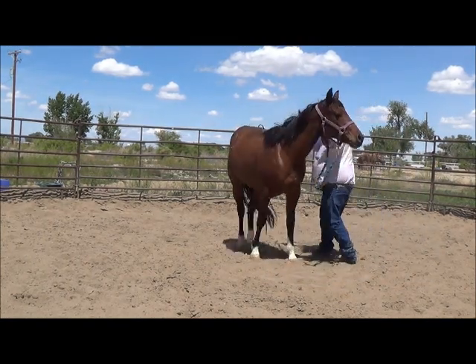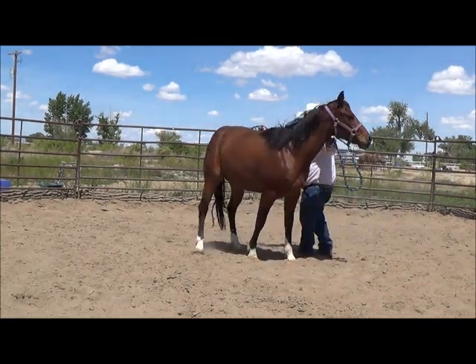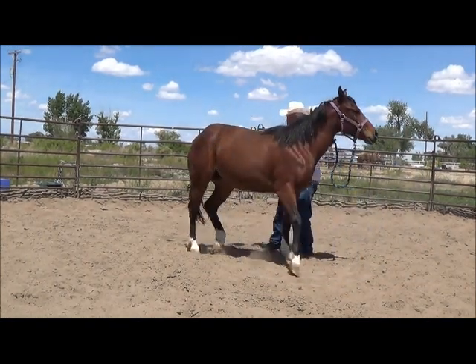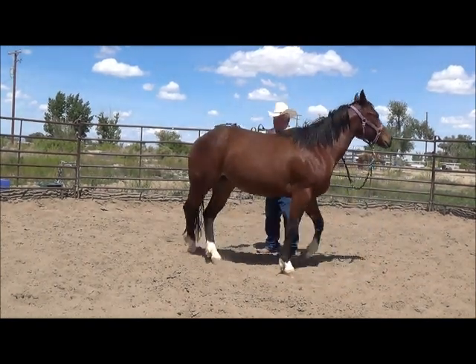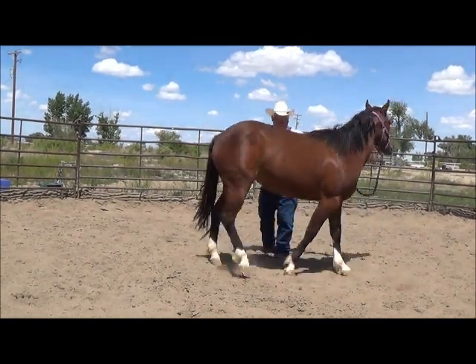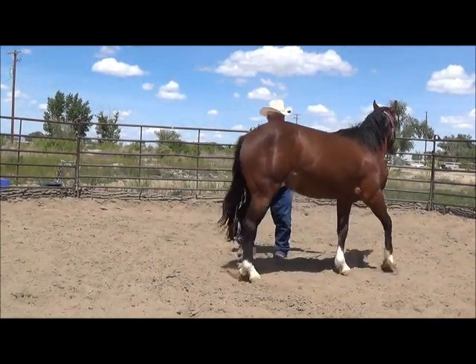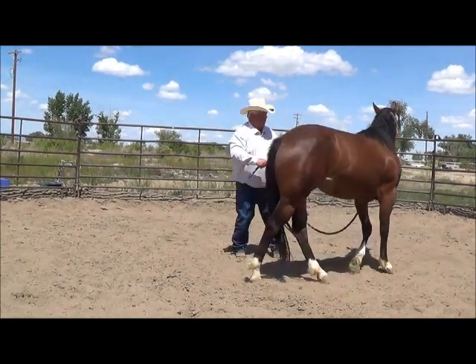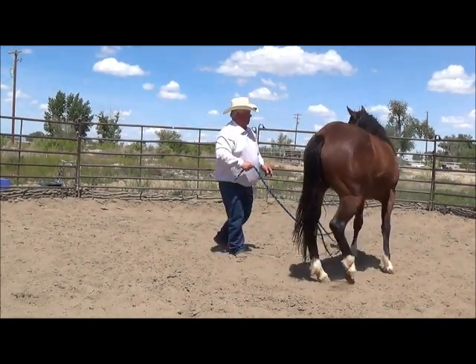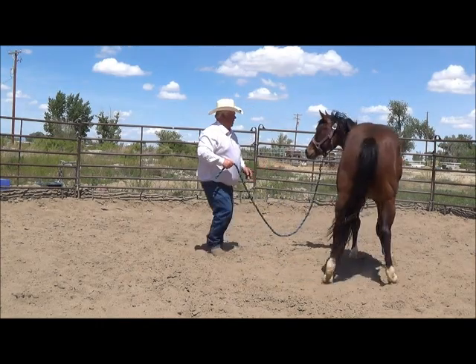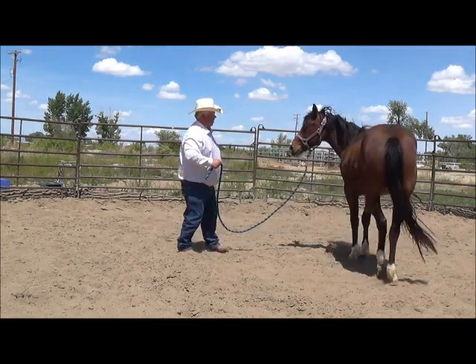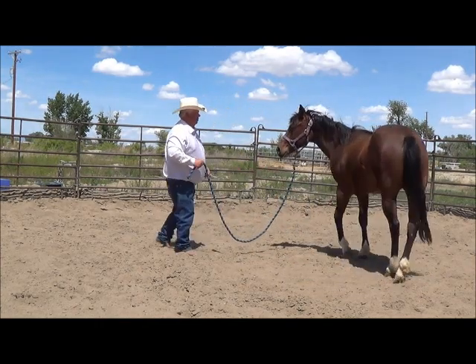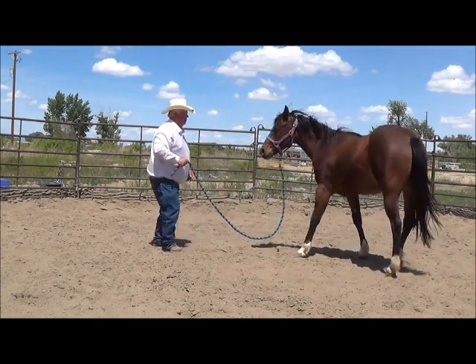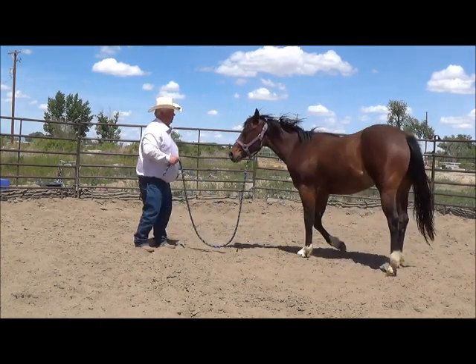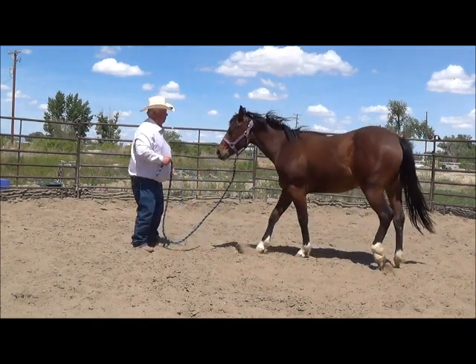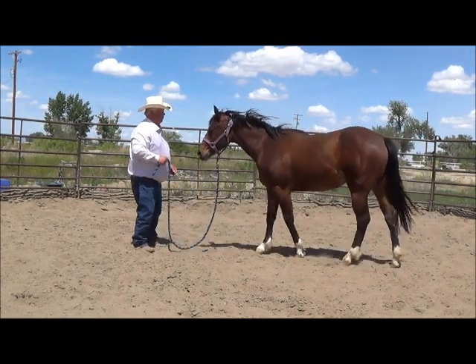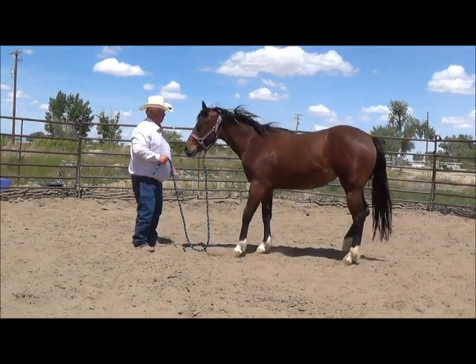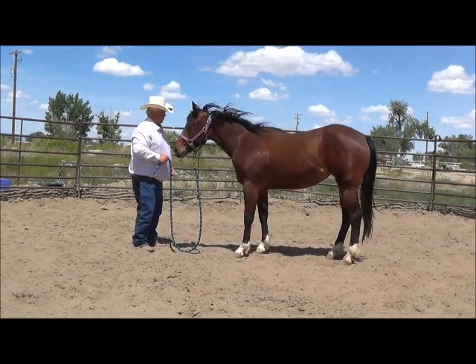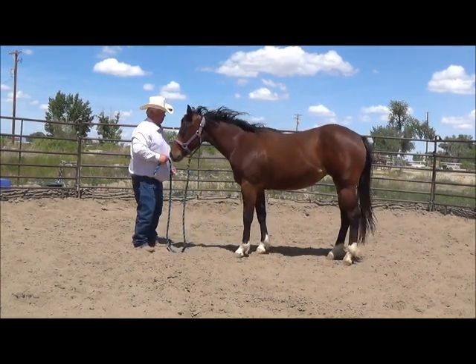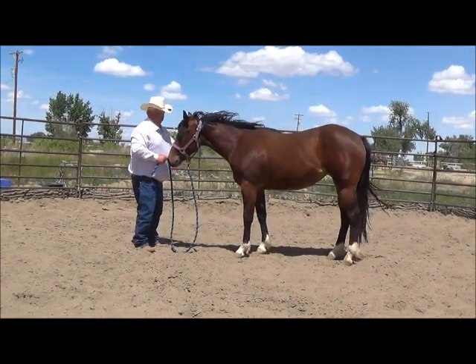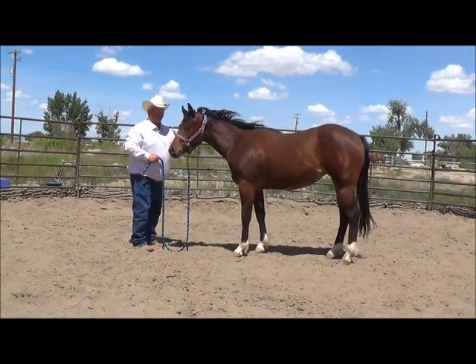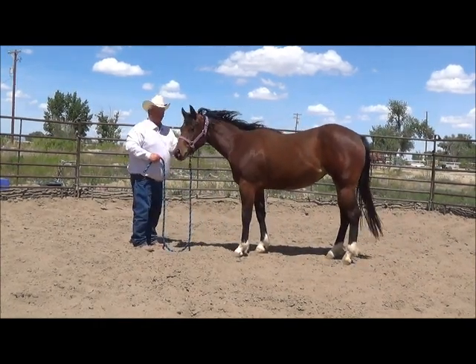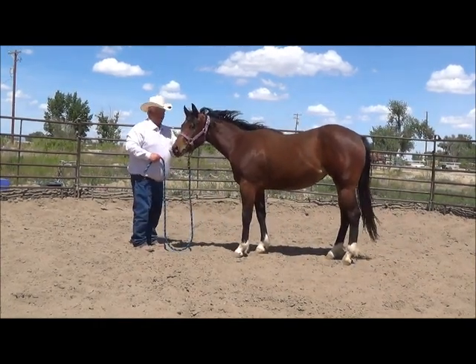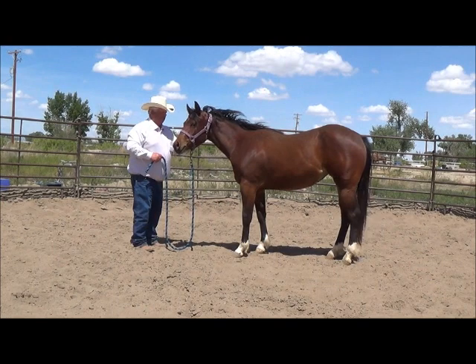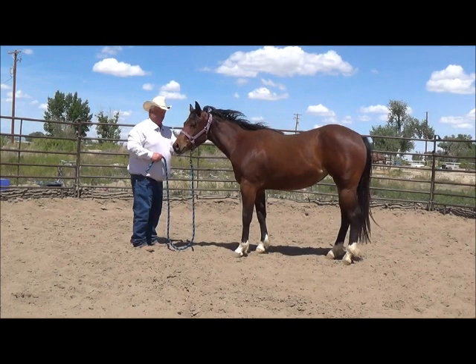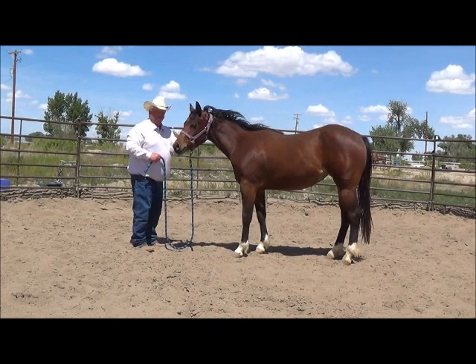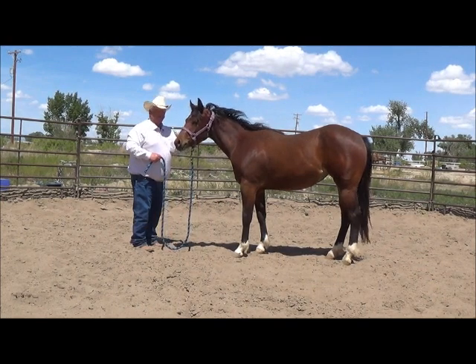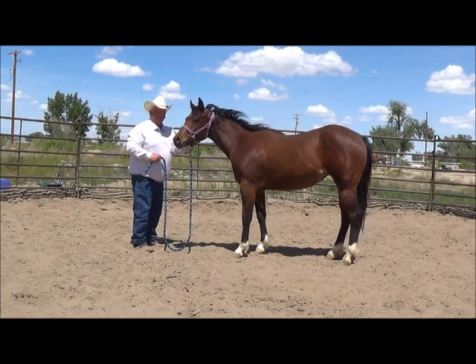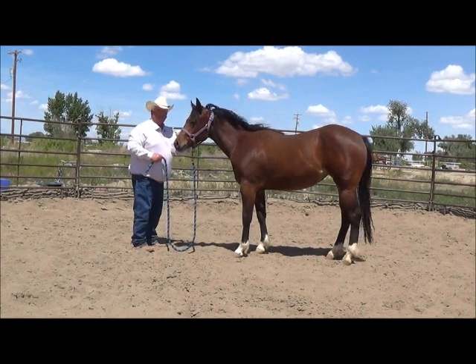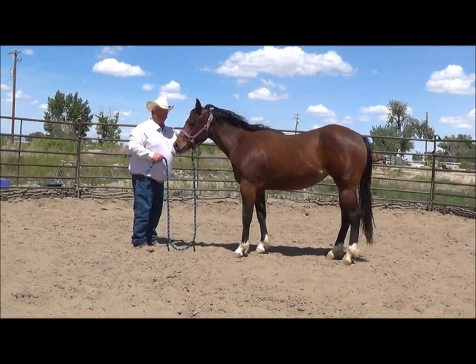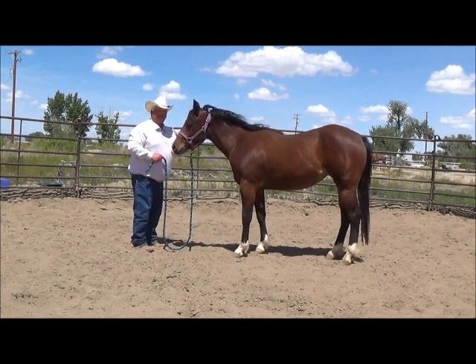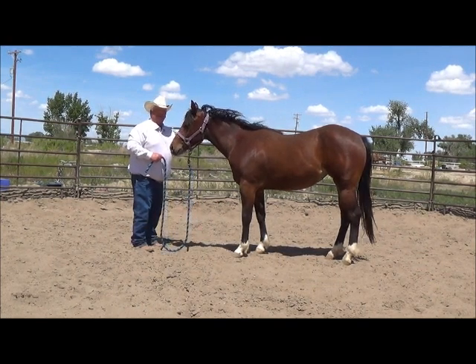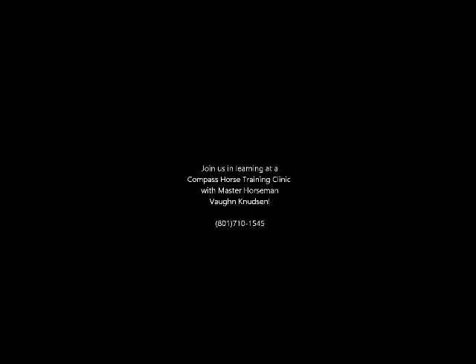Take the hip forward. When I step back — there — there's the connect. You have the right hind and left front connected. Back to your starting position.